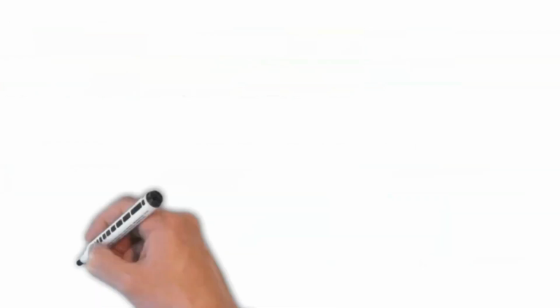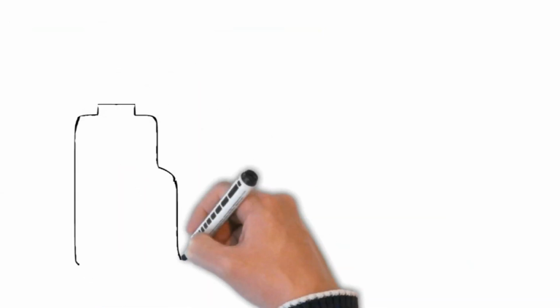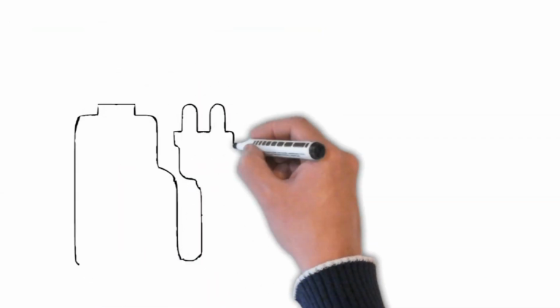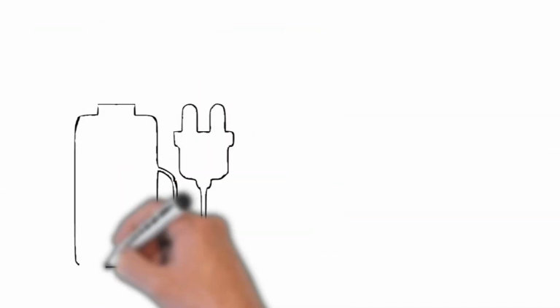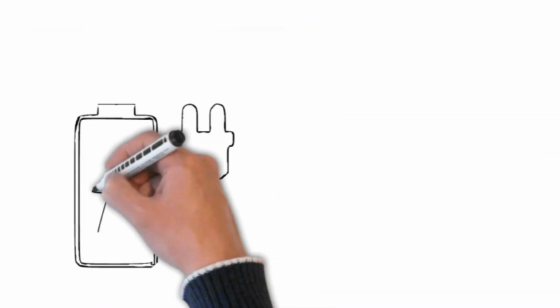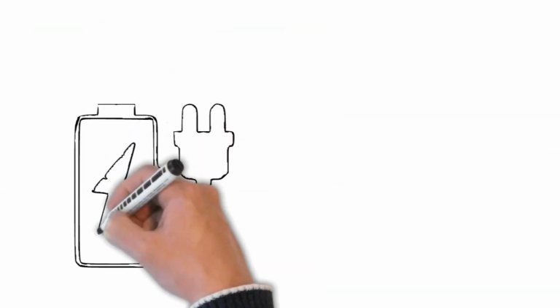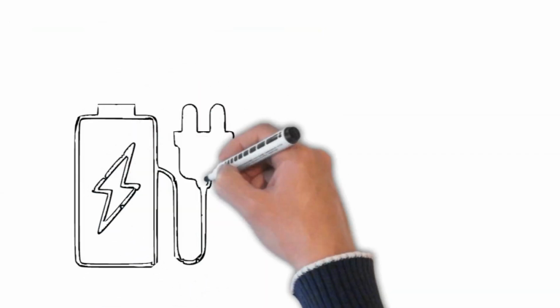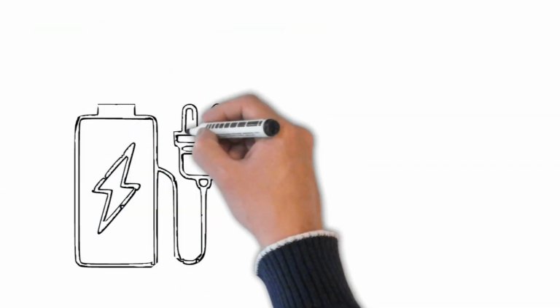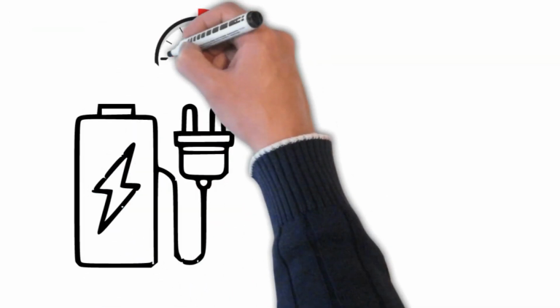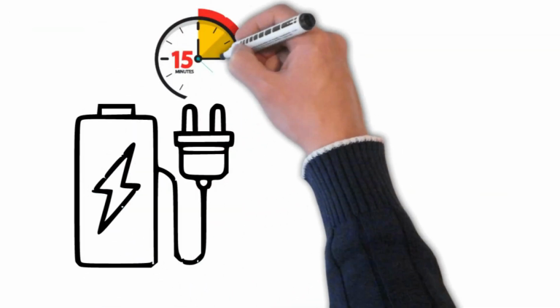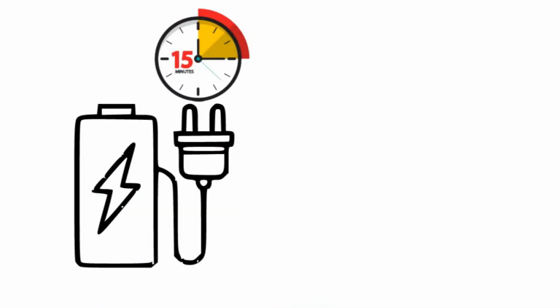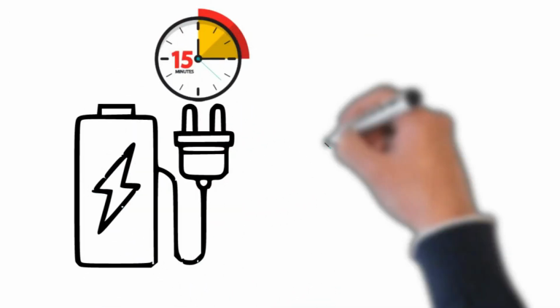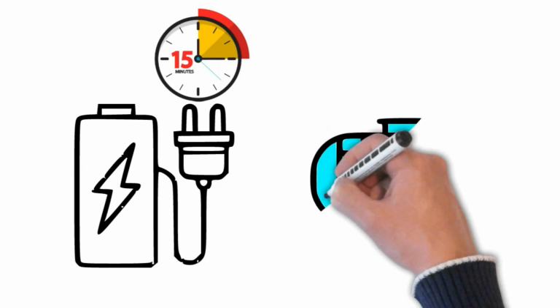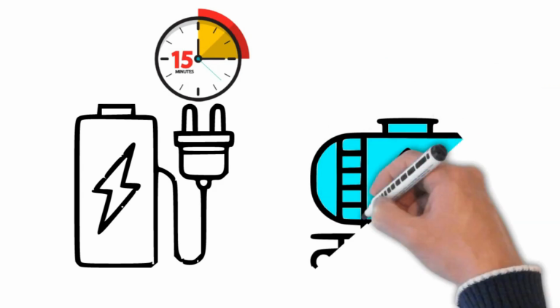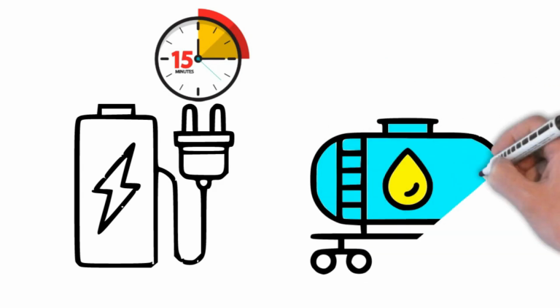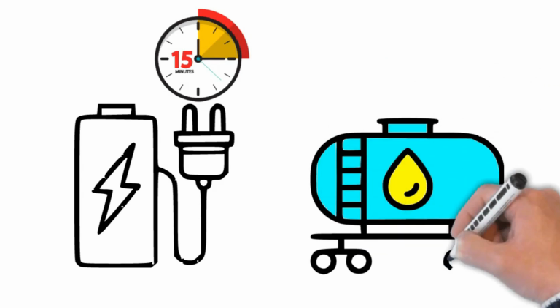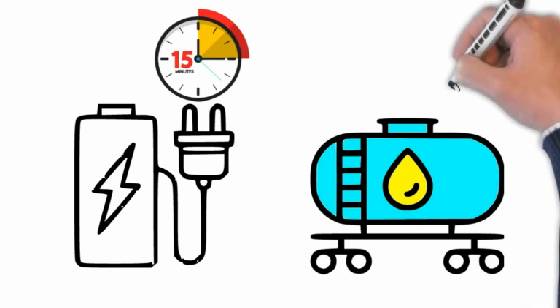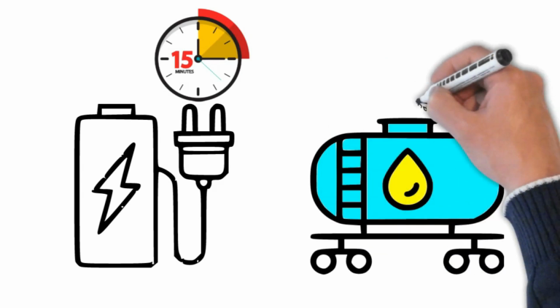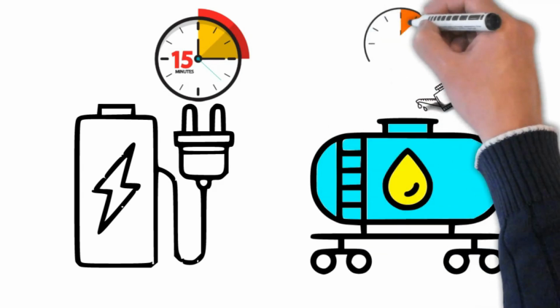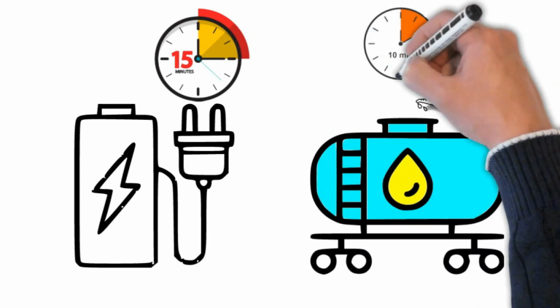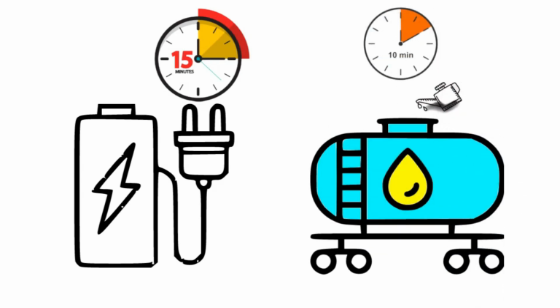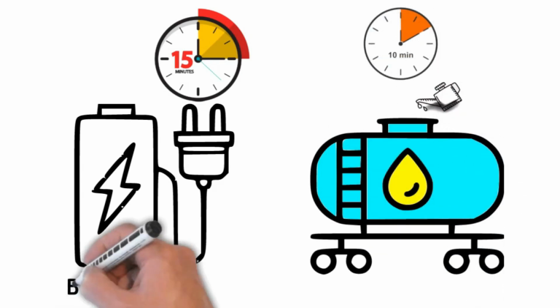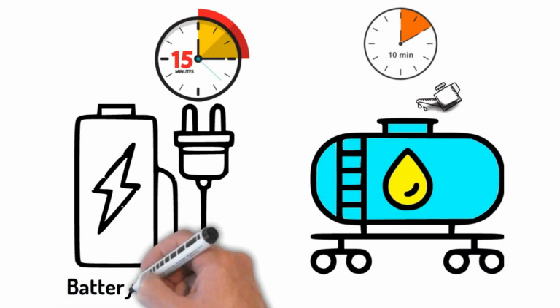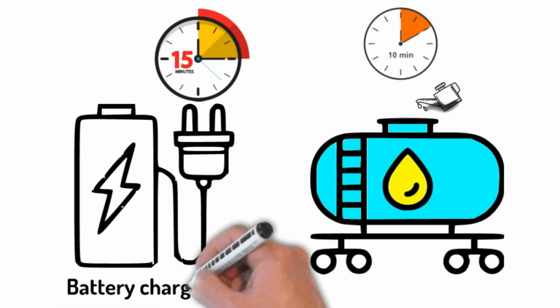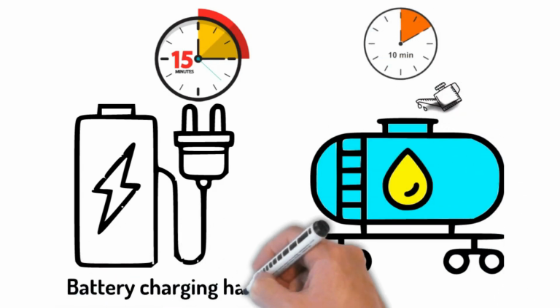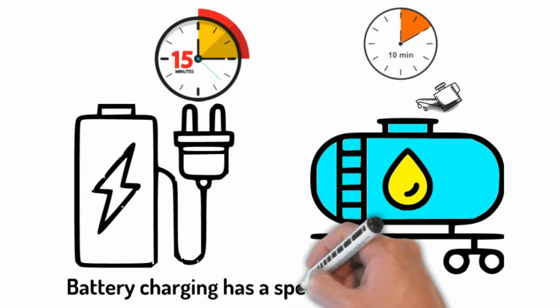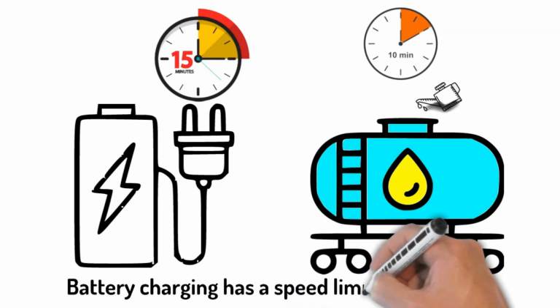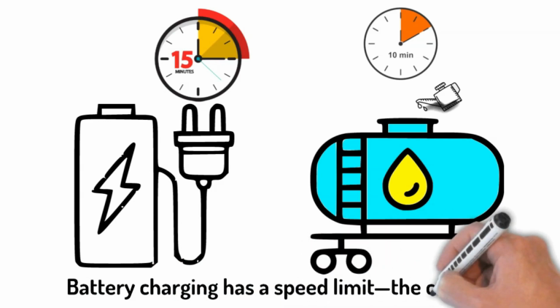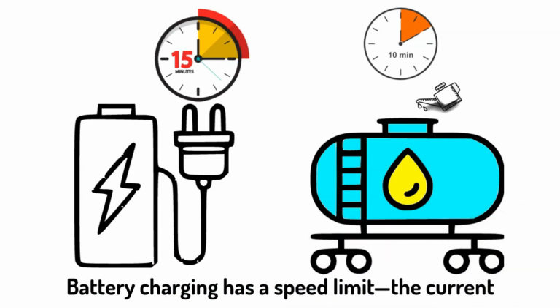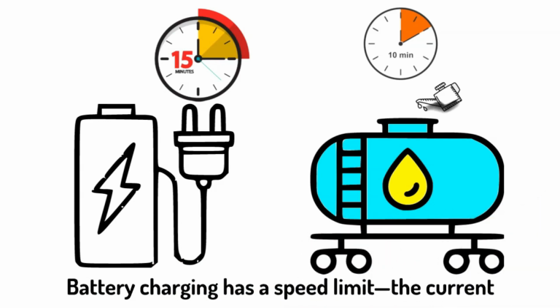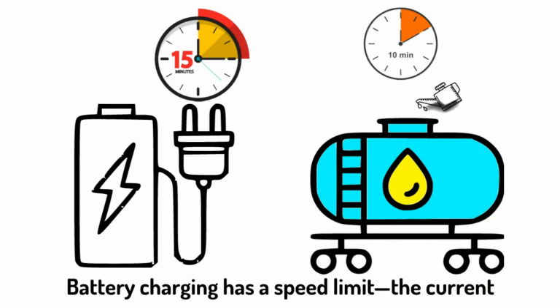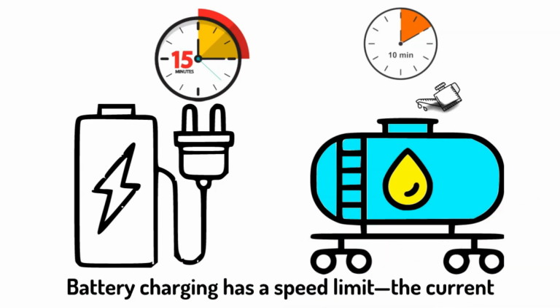Next, you have current. This is how quickly you can put energy into a battery. Just like there is a limit to how quickly you can pour fuel into a tank, there is a limit to how quickly you can safely put charge into a battery — the charging current.